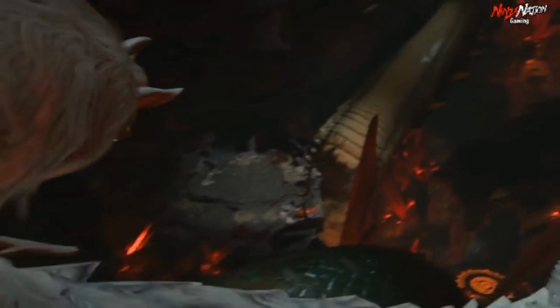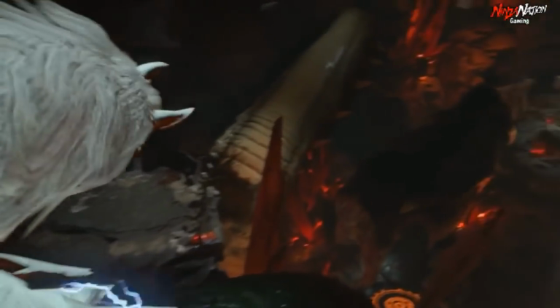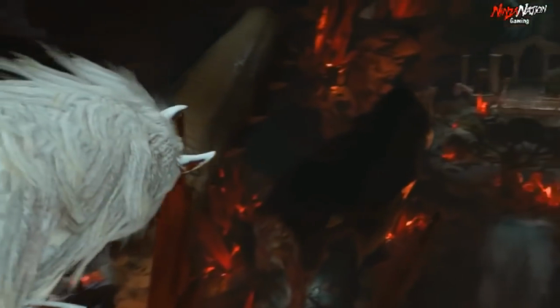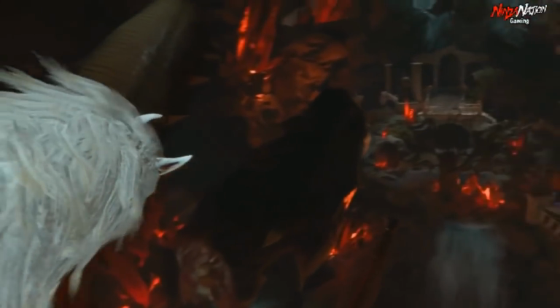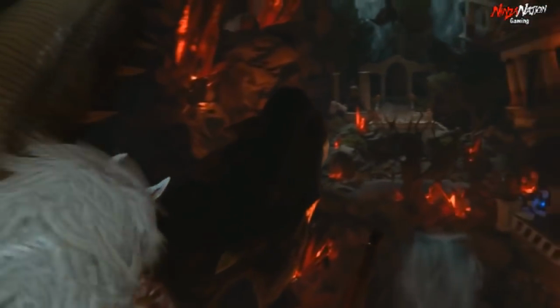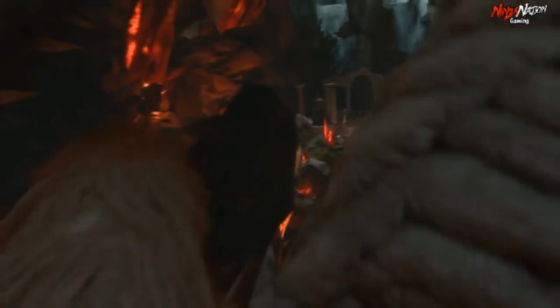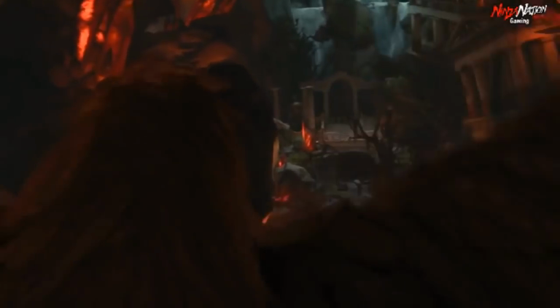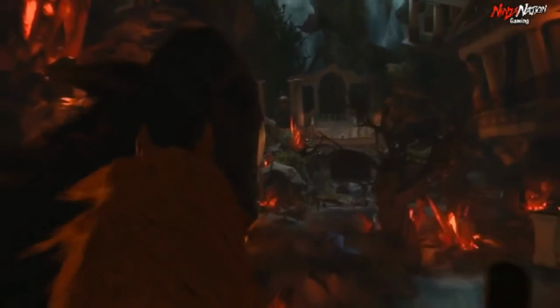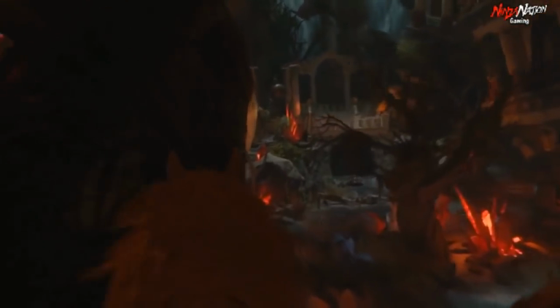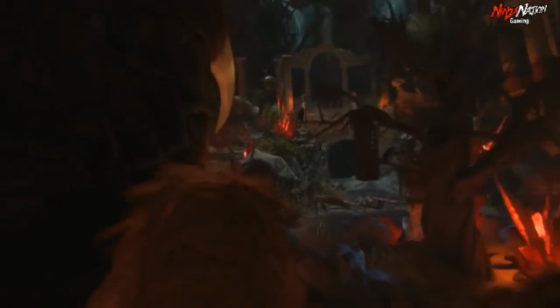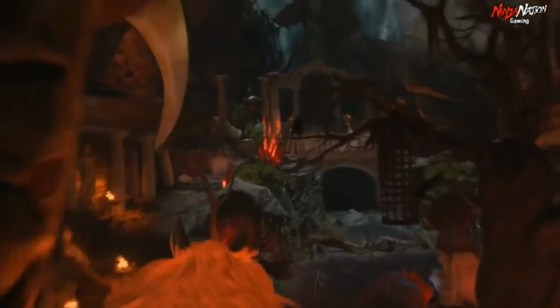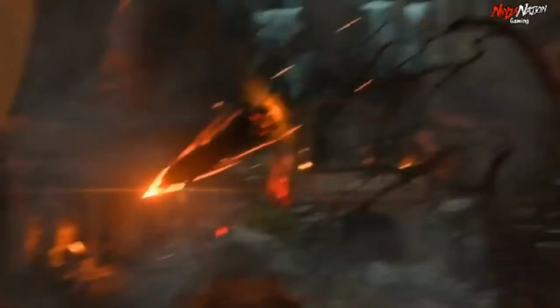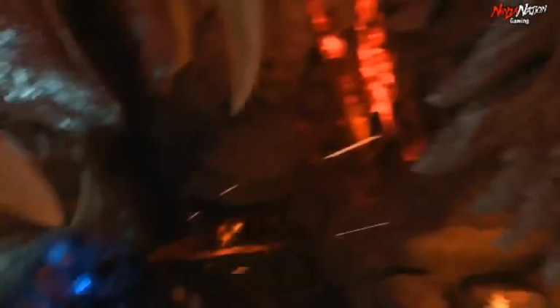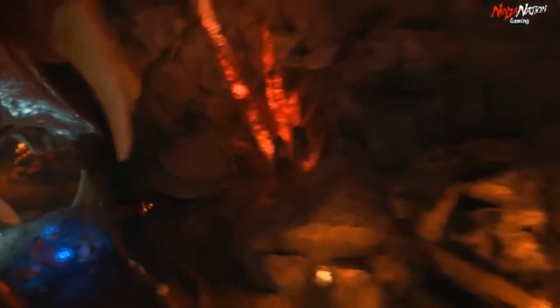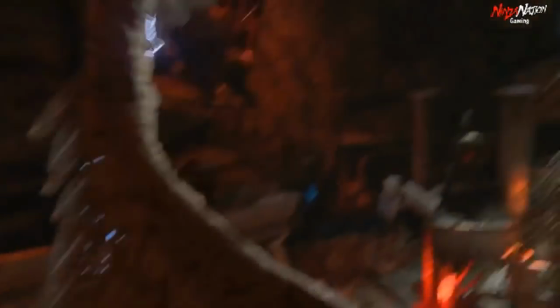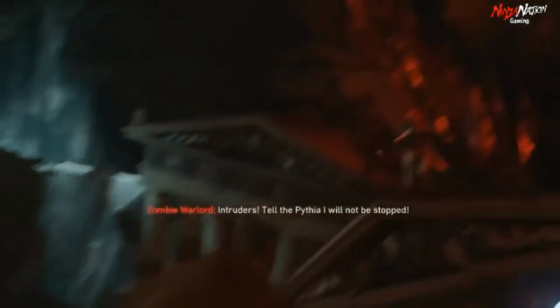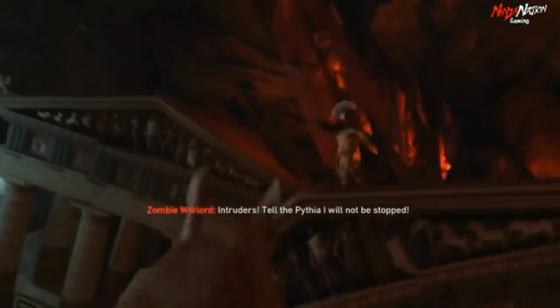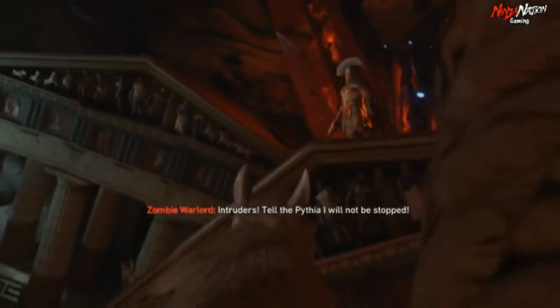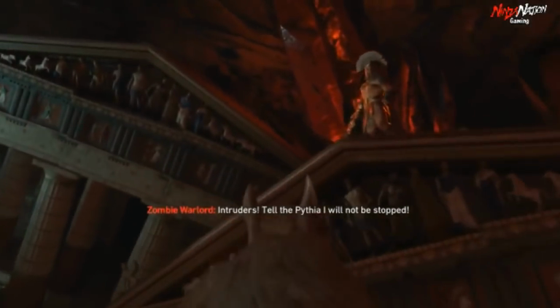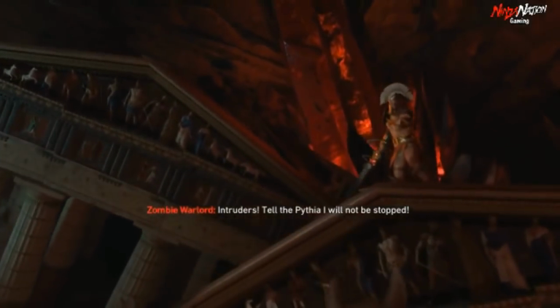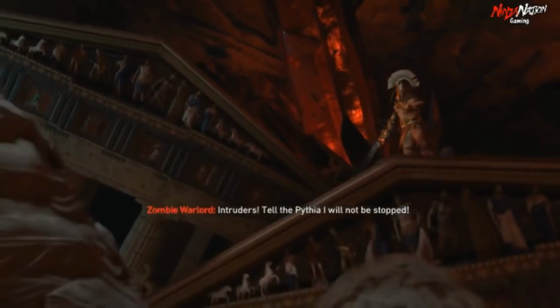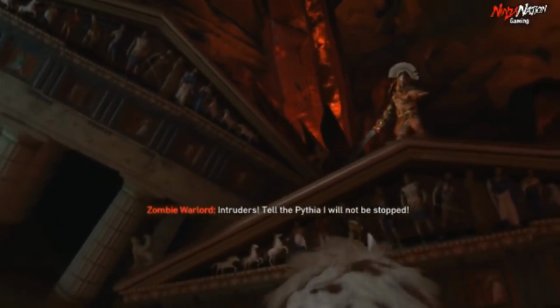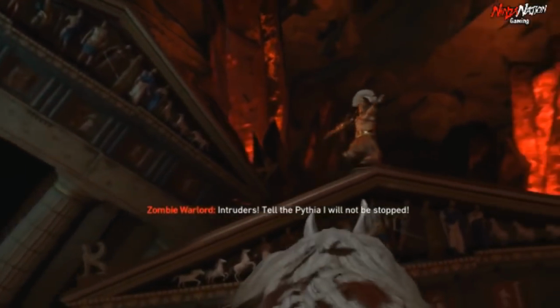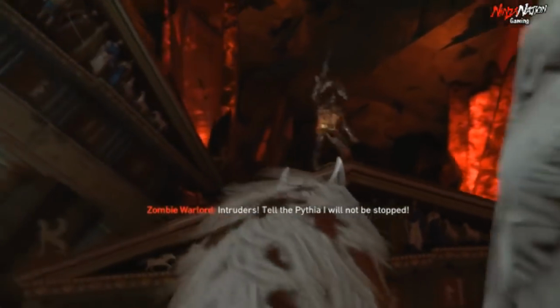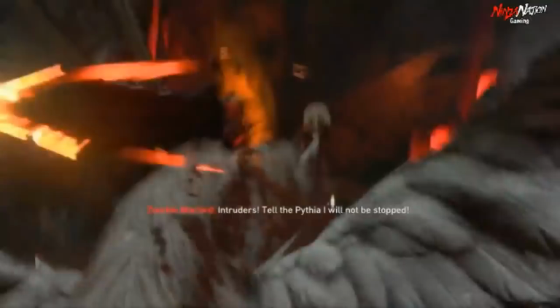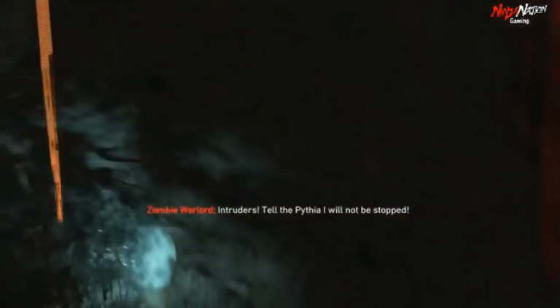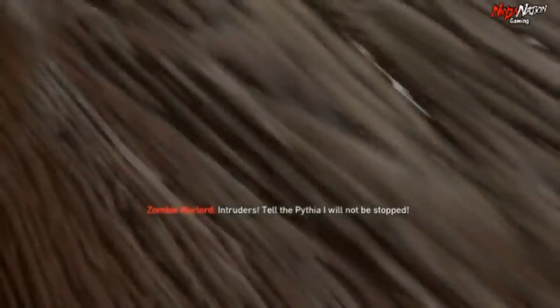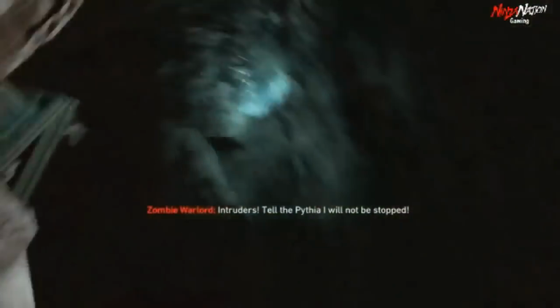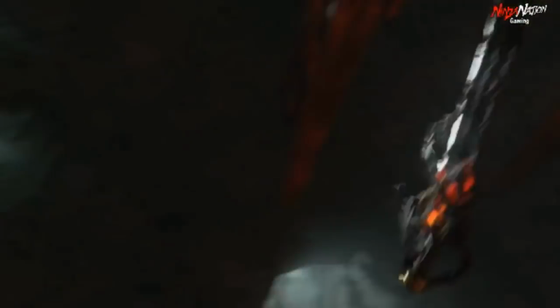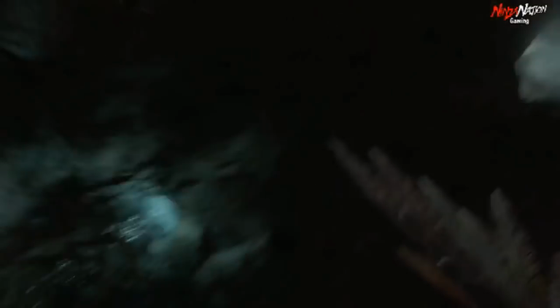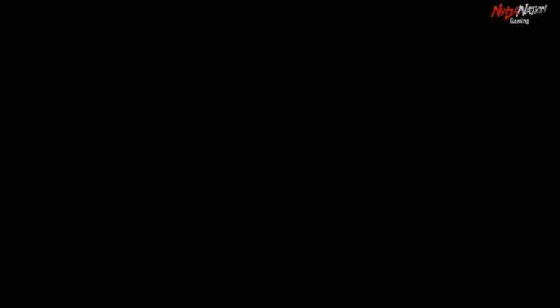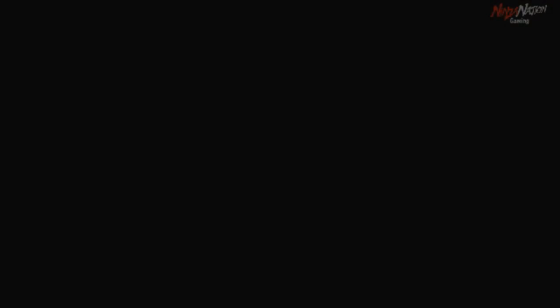Just like every other gauntlet upgrade, first thing you want to do is open up the amphitheater and activate the sentinel artifact. Once you have that done, you want to start looking for dormant hands around the map, laying in clay pots.